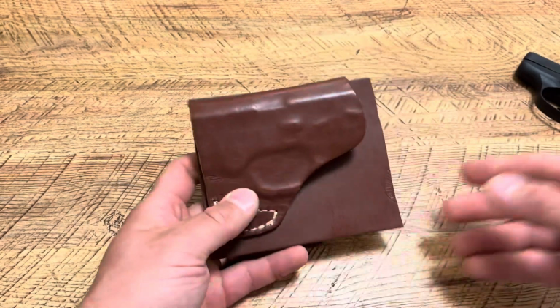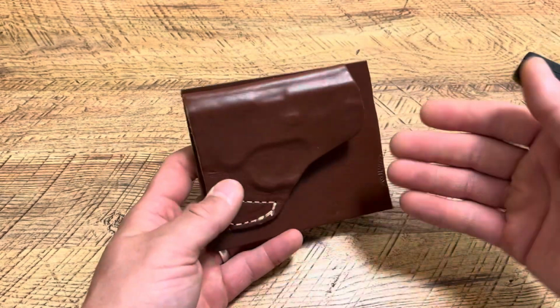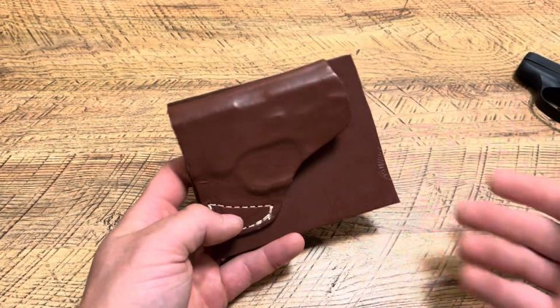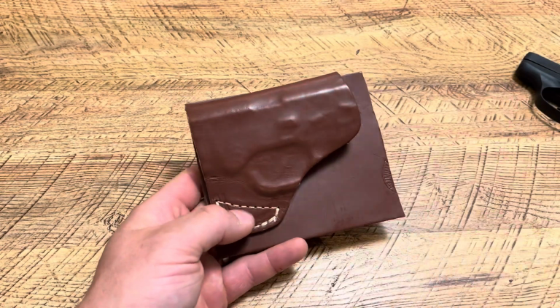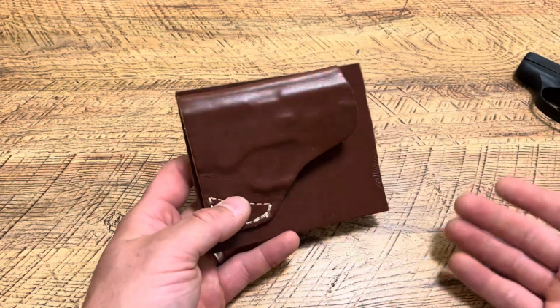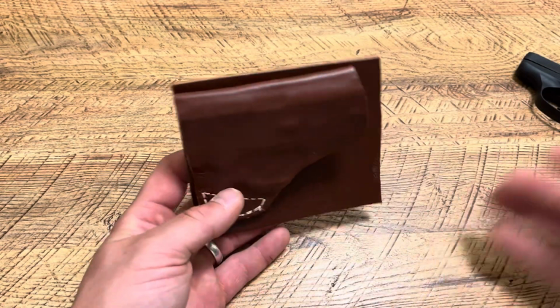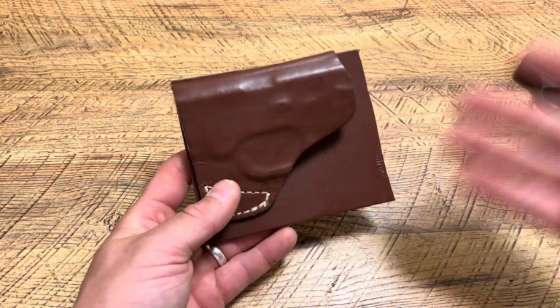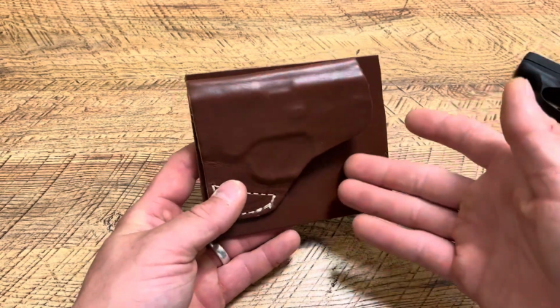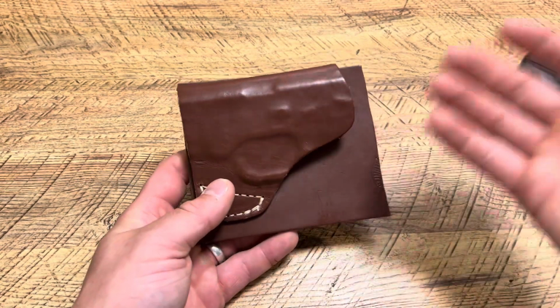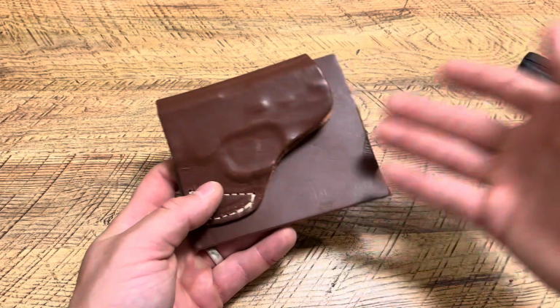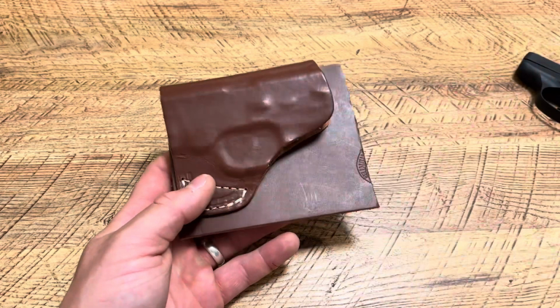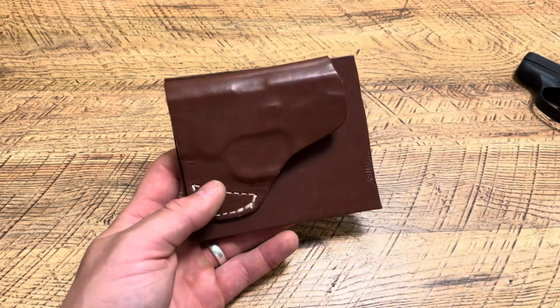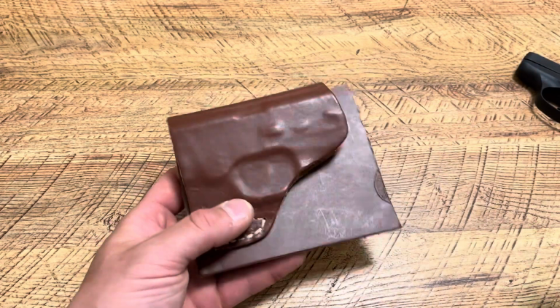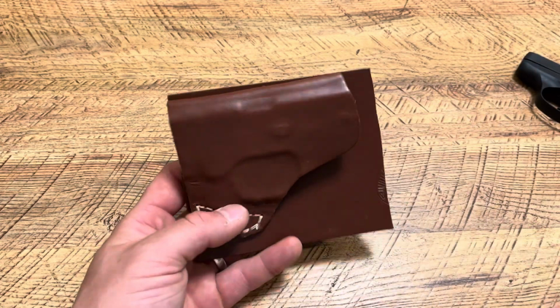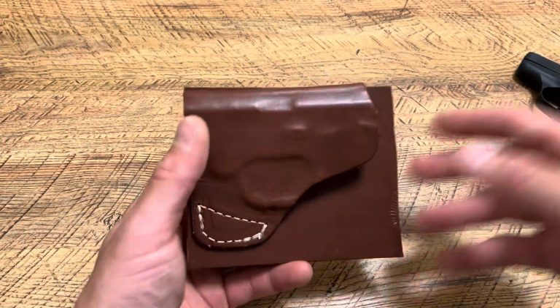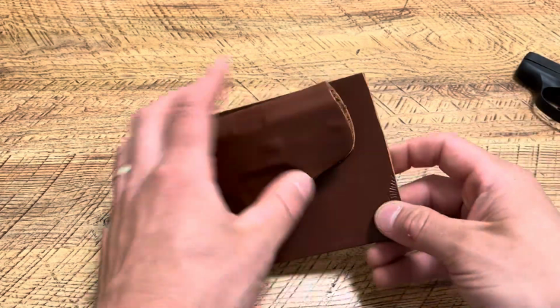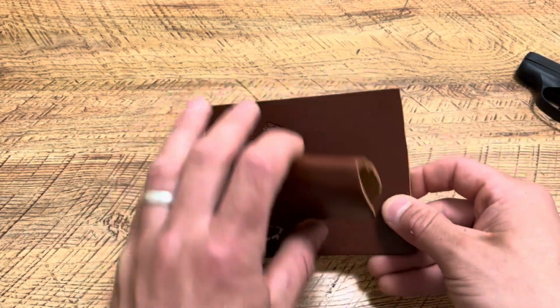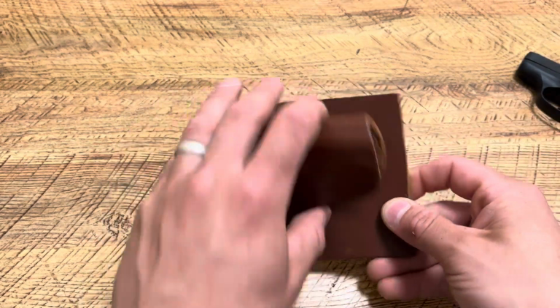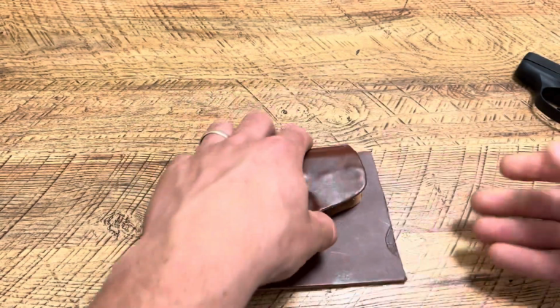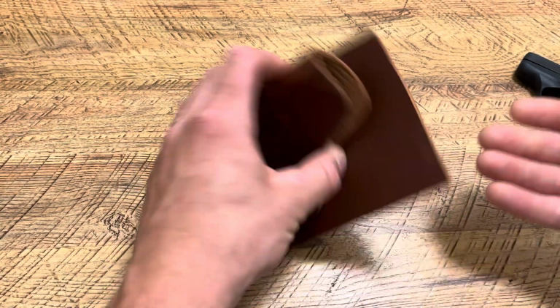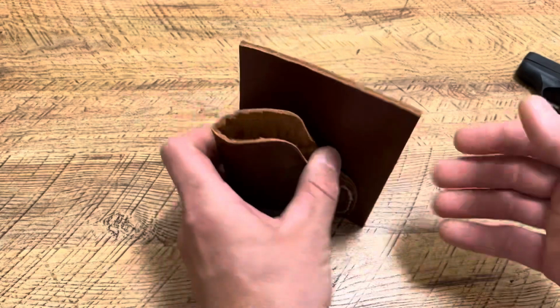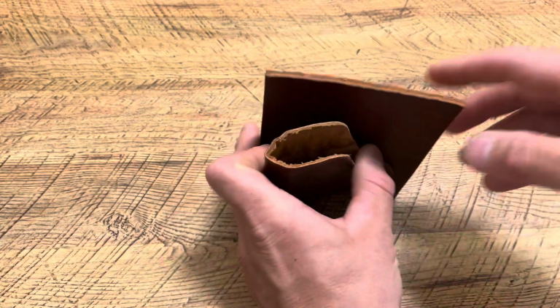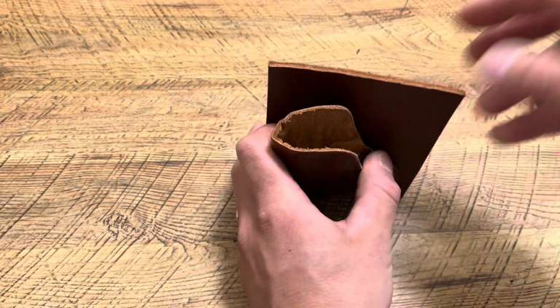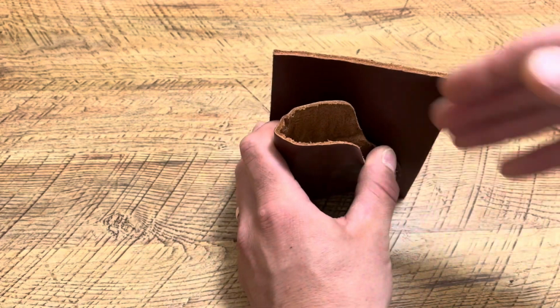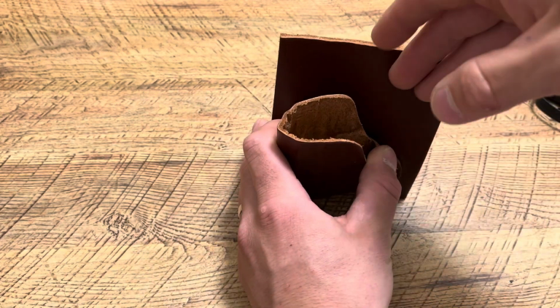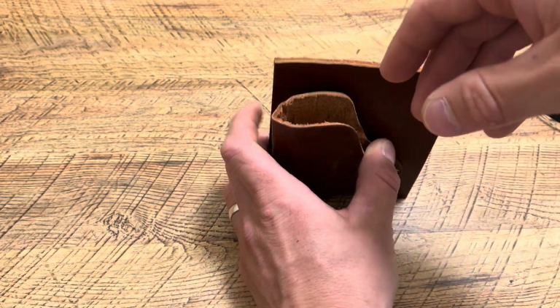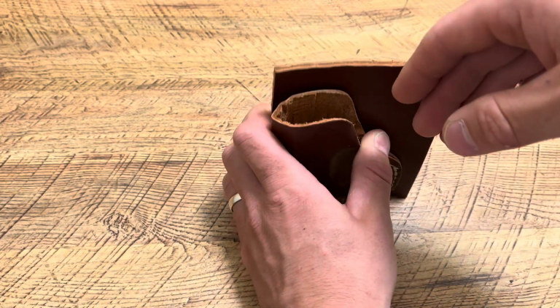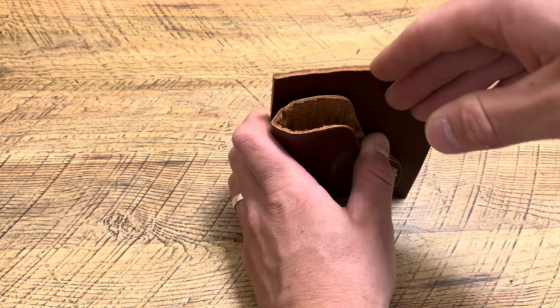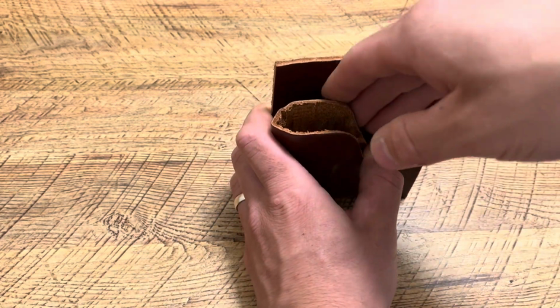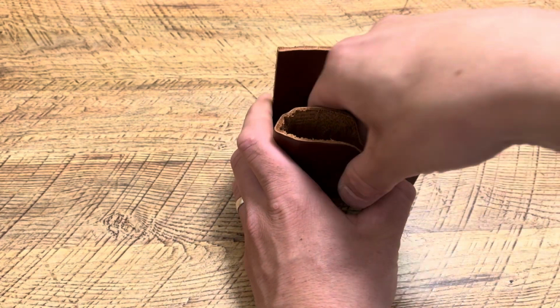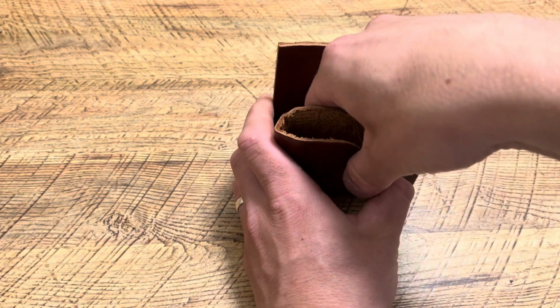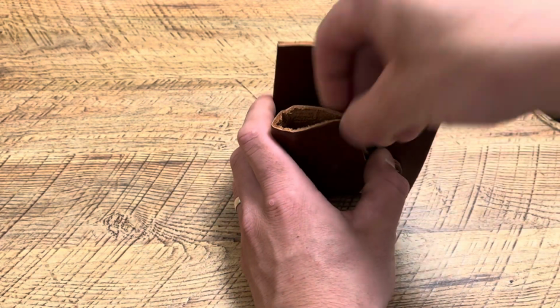So this is a great option. Is it fast to draw? No, it is not. Is it the easiest holster to get your firearm from? No, it is not. But what I like about it is this flap right here — basically when it's in your pocket, I'm right-handed so I dip my right hand in and you can get behind it and it separates.